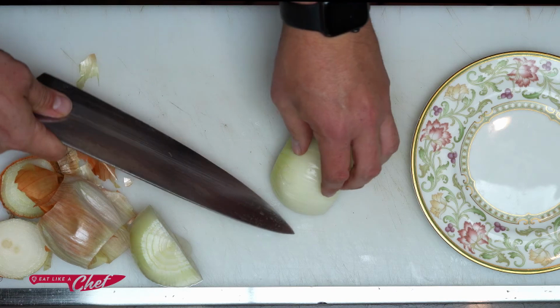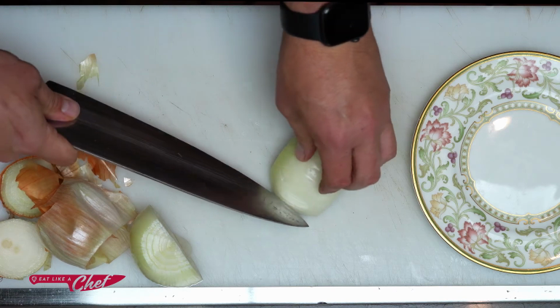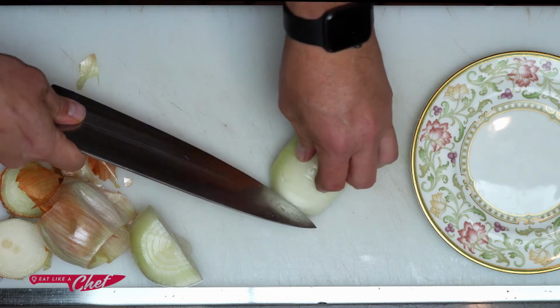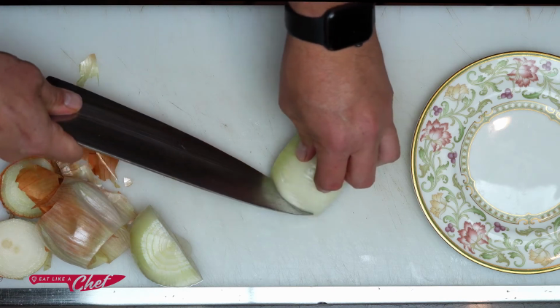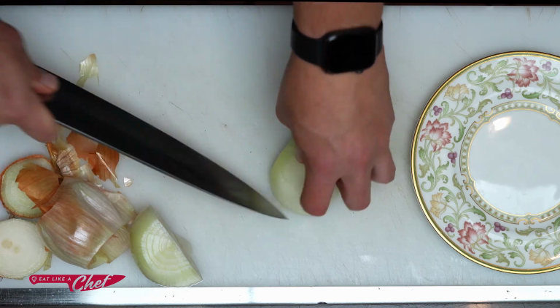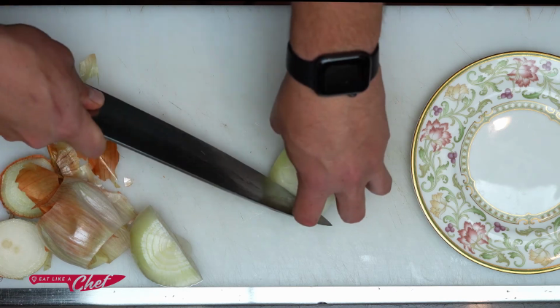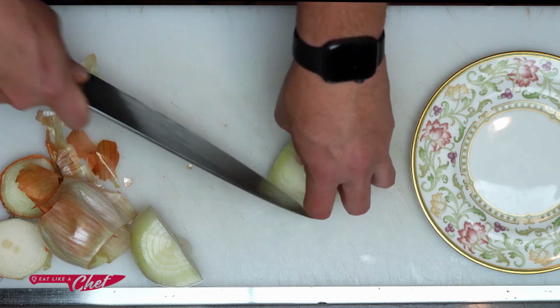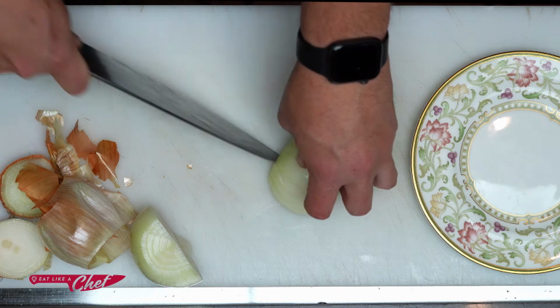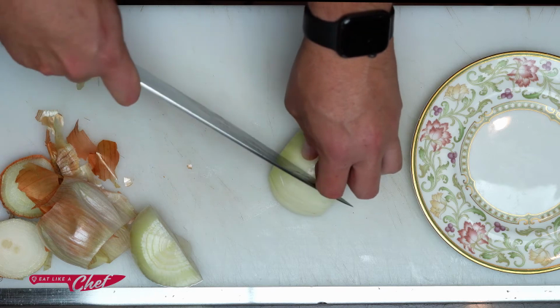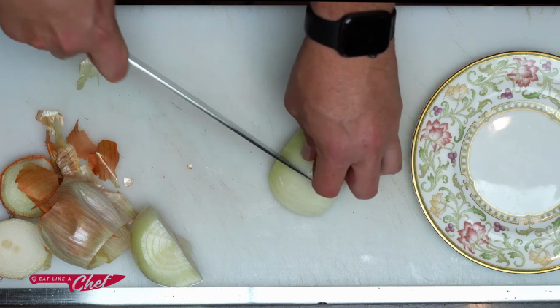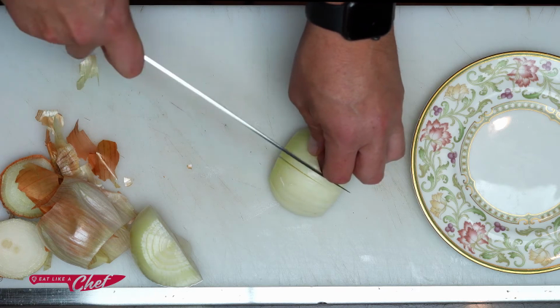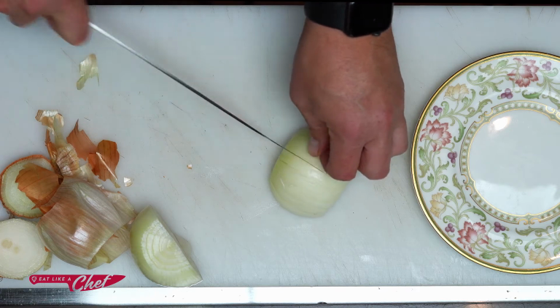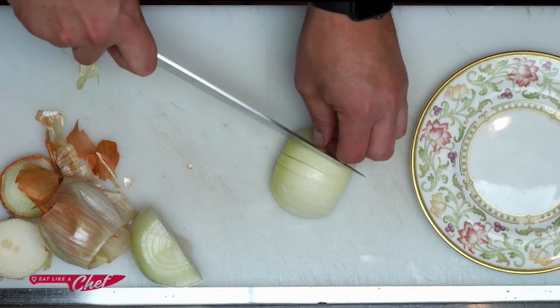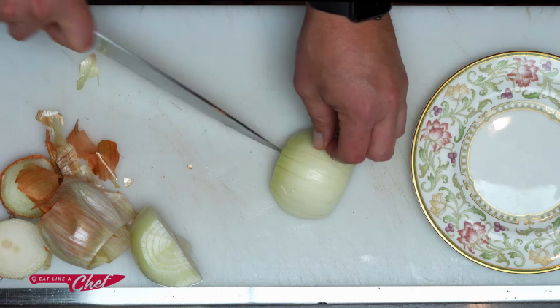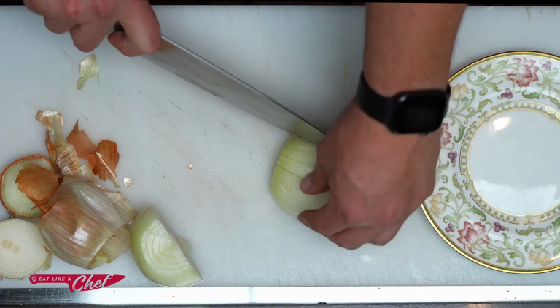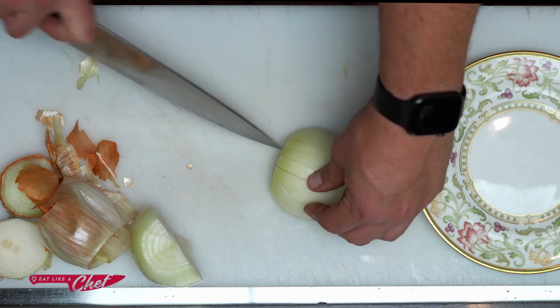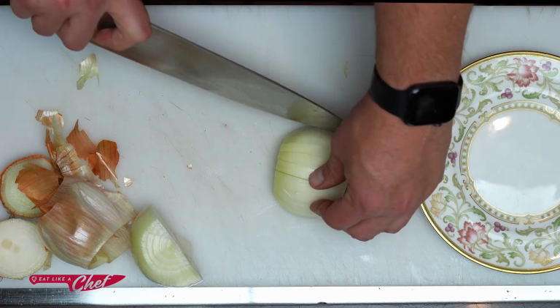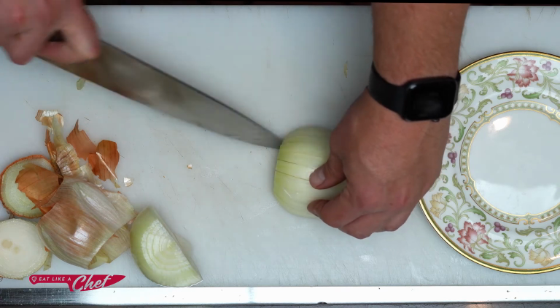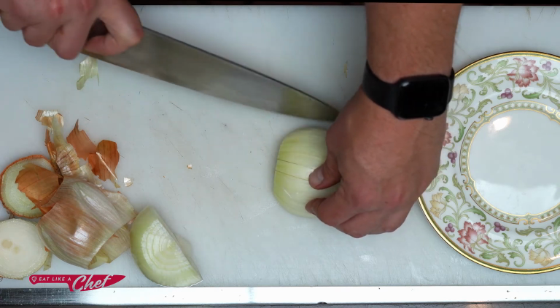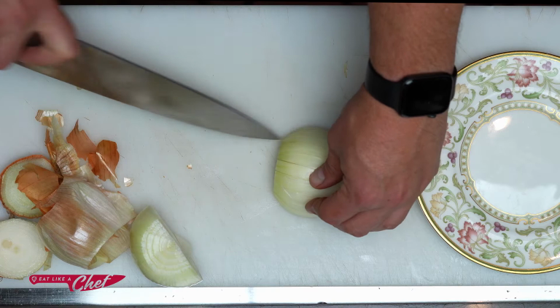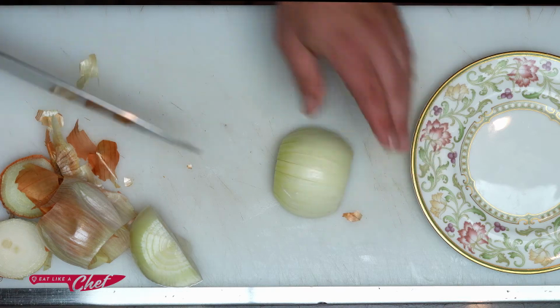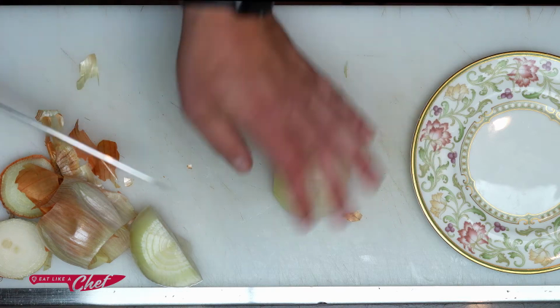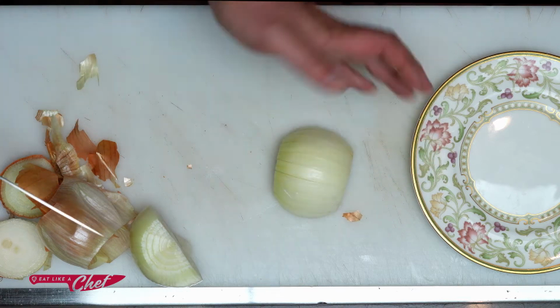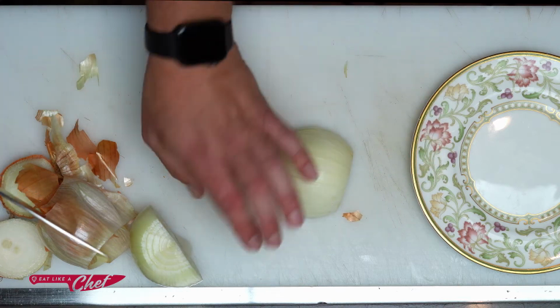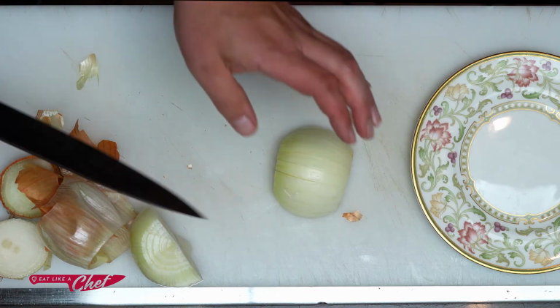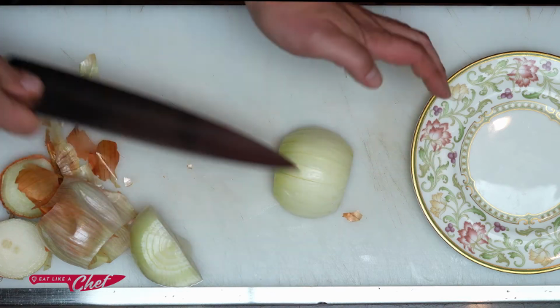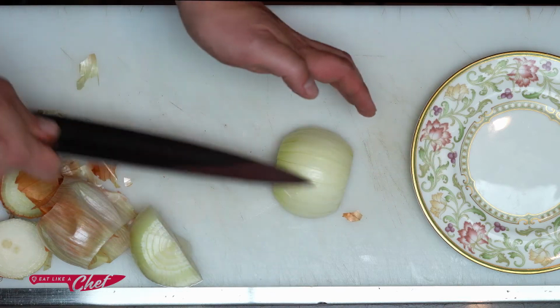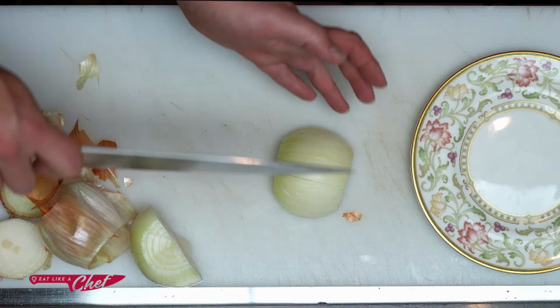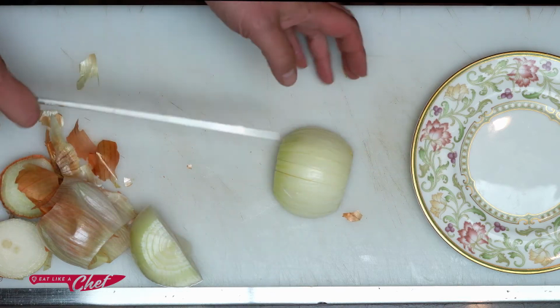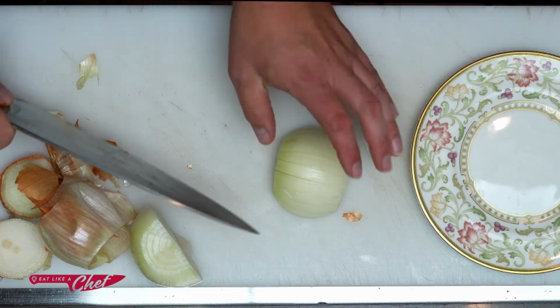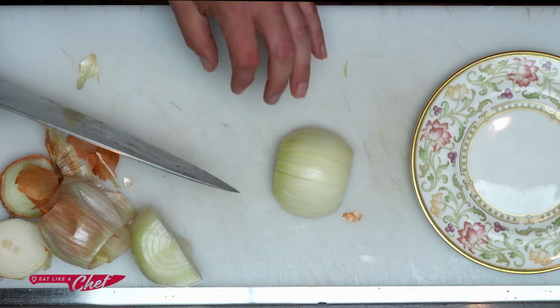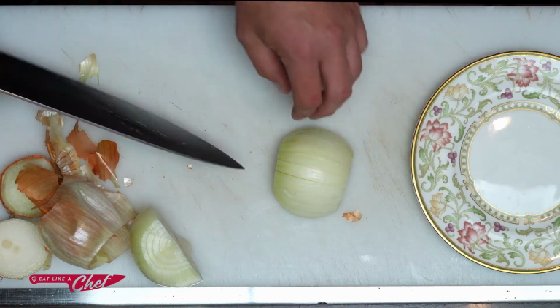I'm going to do a kind of a medium dice here, even all the way across. And the way the onion is built, it's built like a rainbow. So every cut has to be cut towards the center so that we have even pieces.